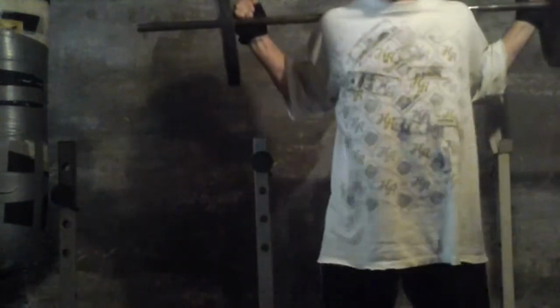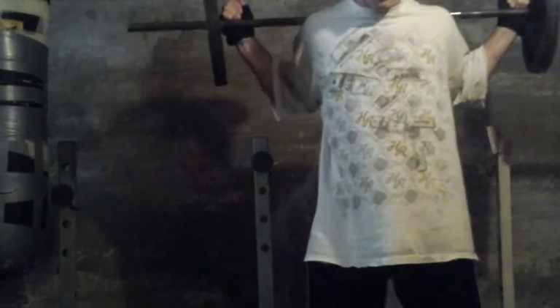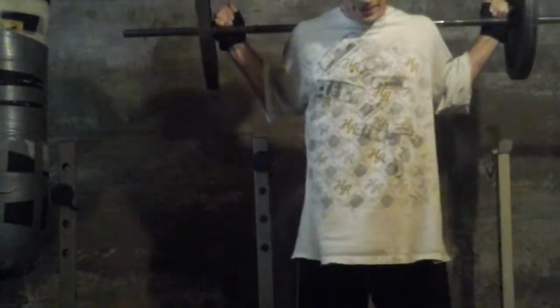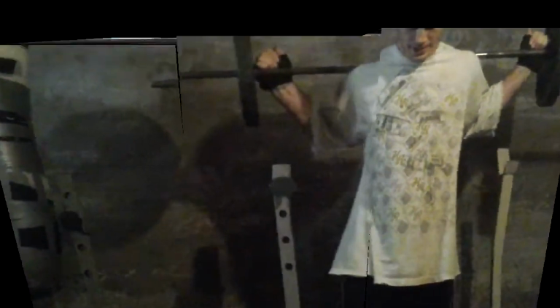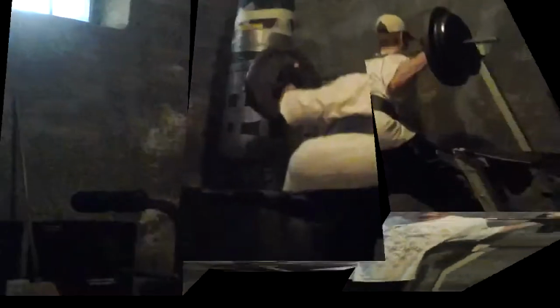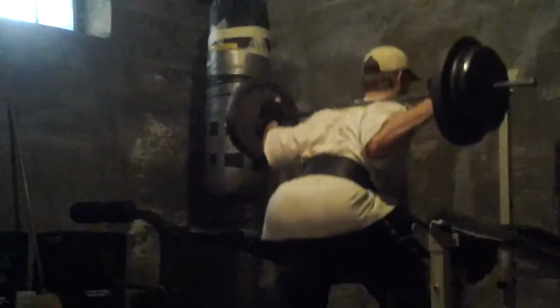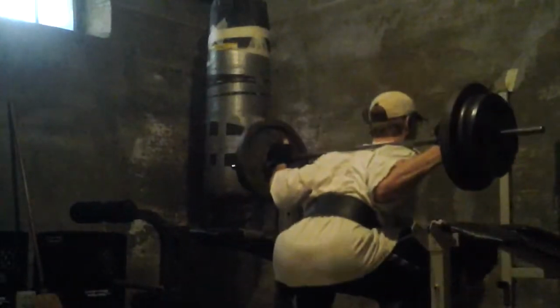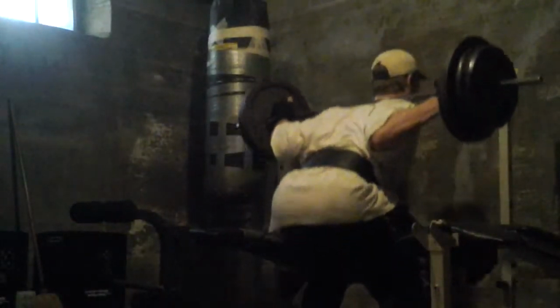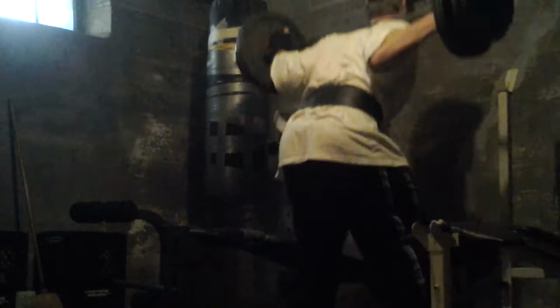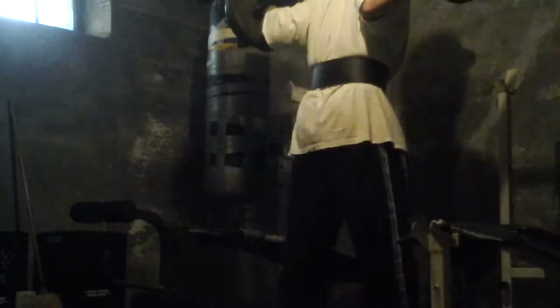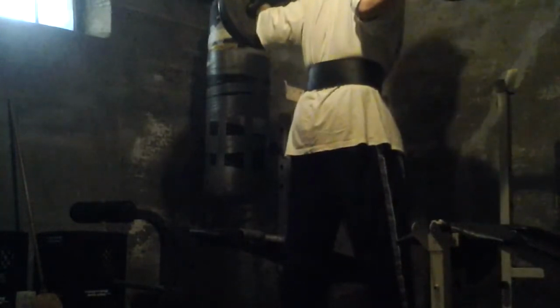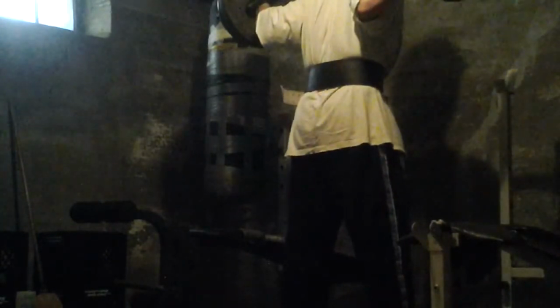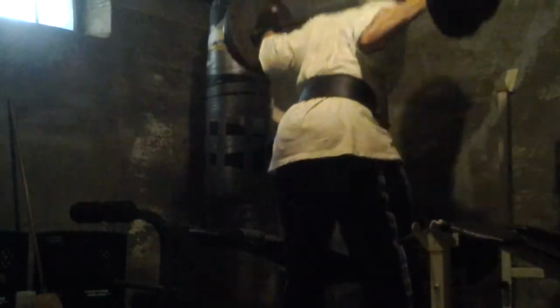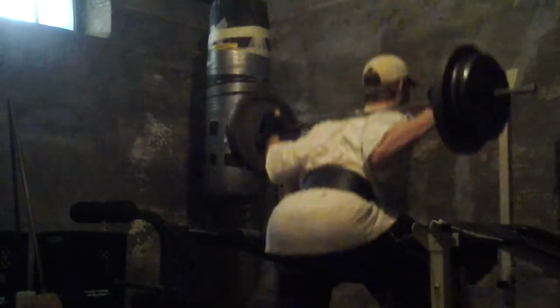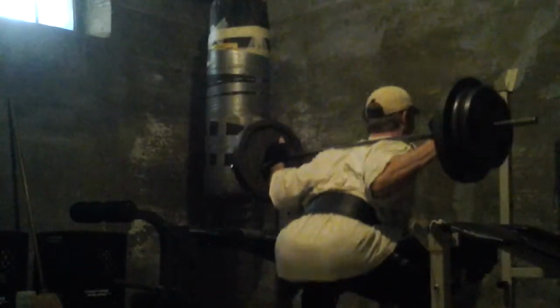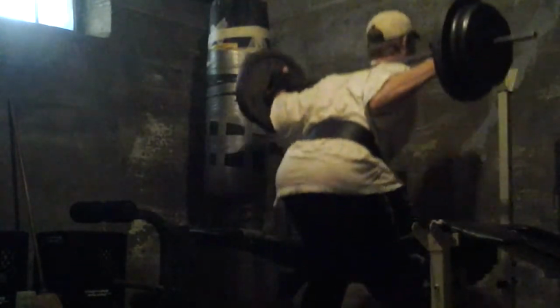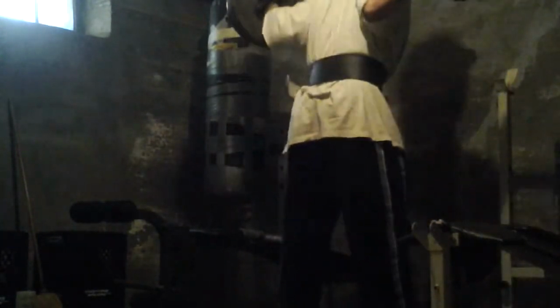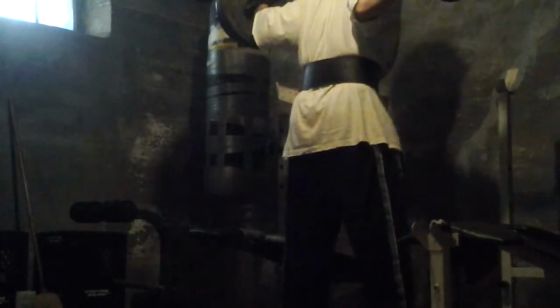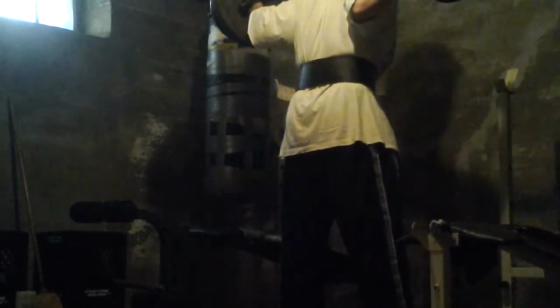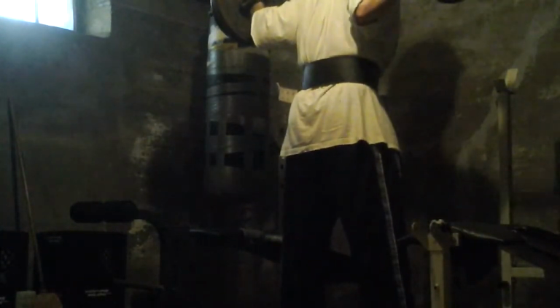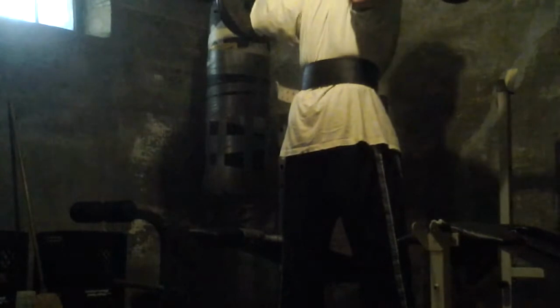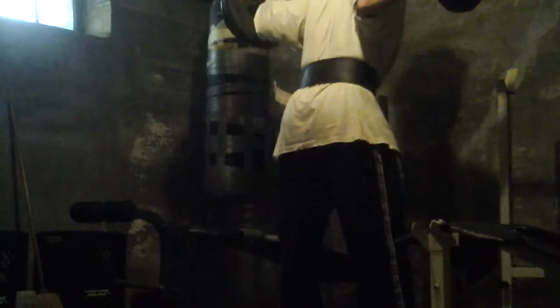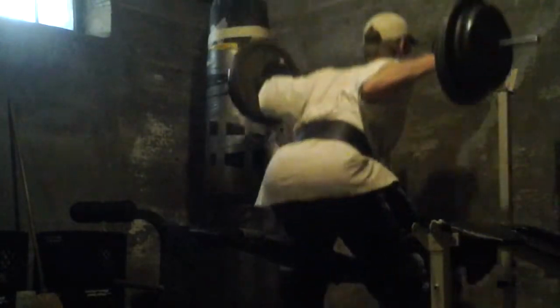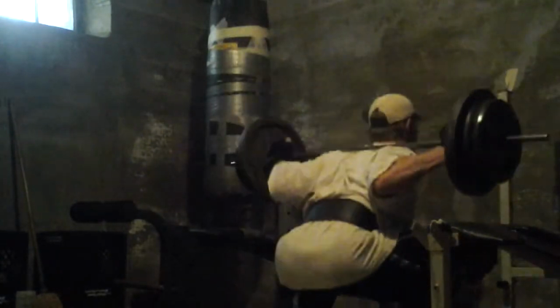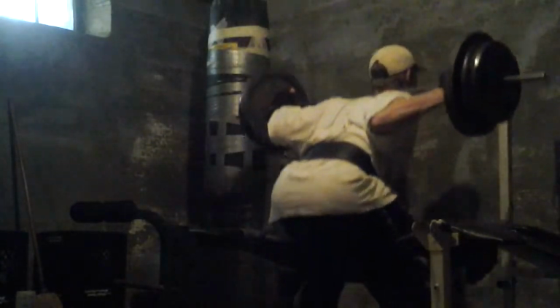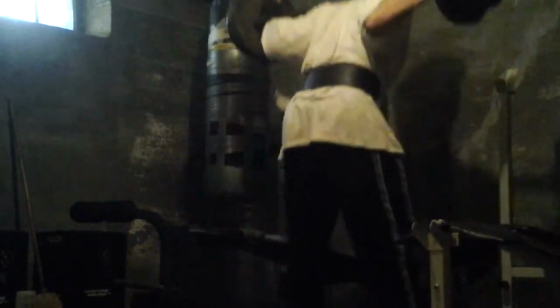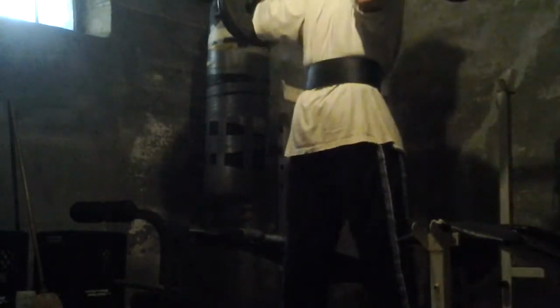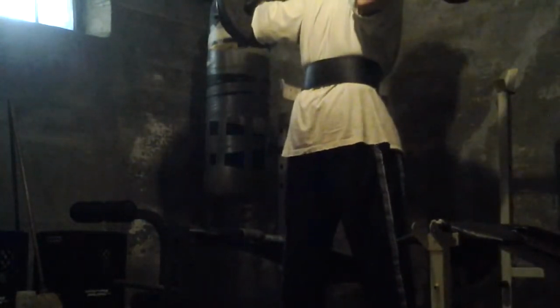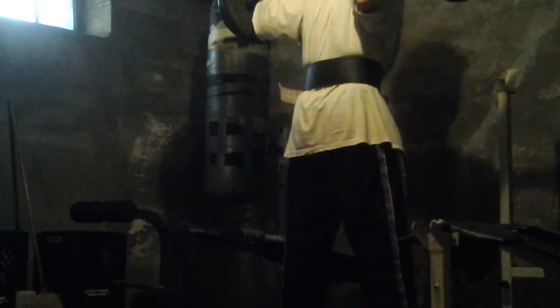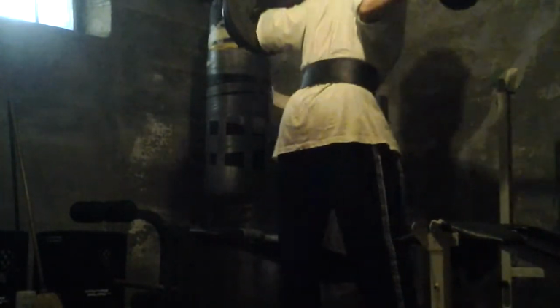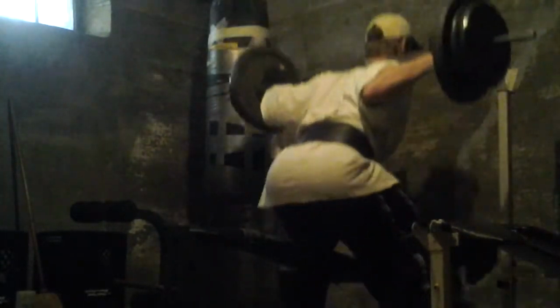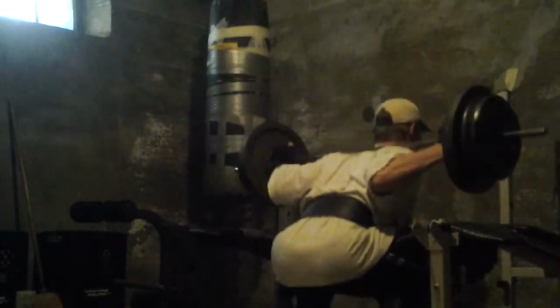And by not wrapping my thumbs, as you can see here, and keeping my elbows and my forearms at a nice straight angle, I'm not putting any tension on my elbows or my wrists, which is very nice. It takes a little bit of getting used to from what I understand.